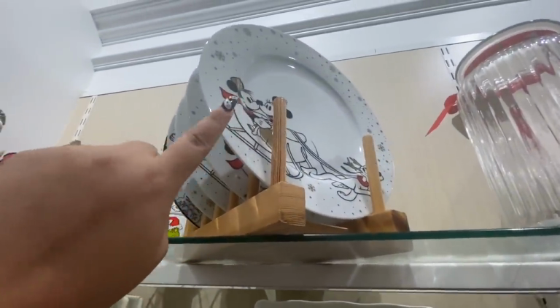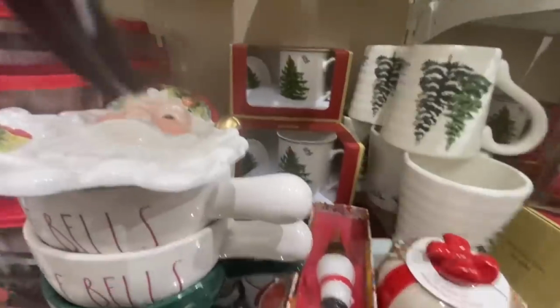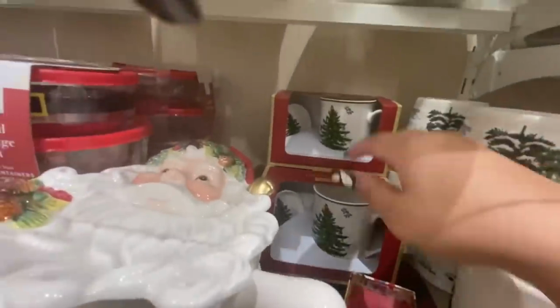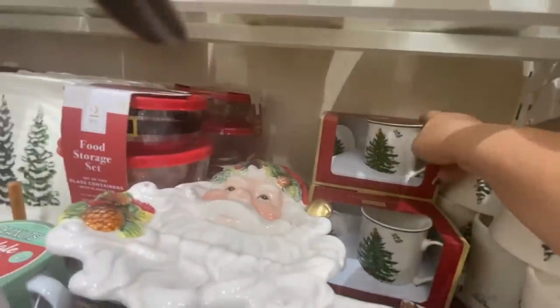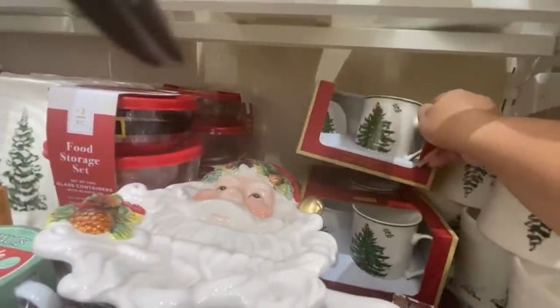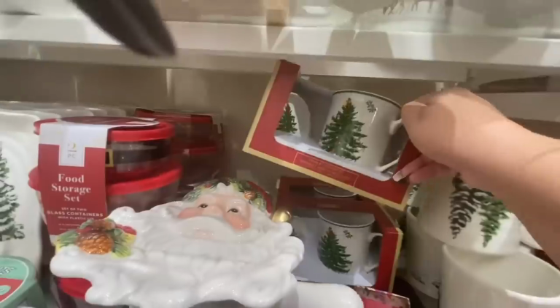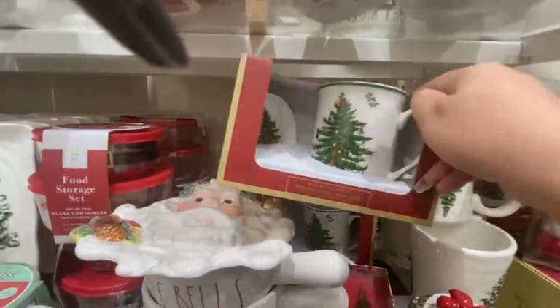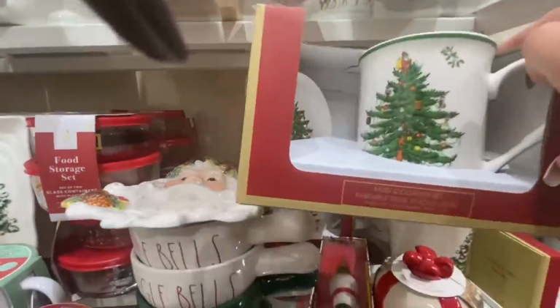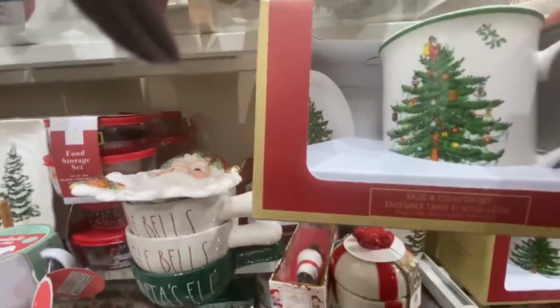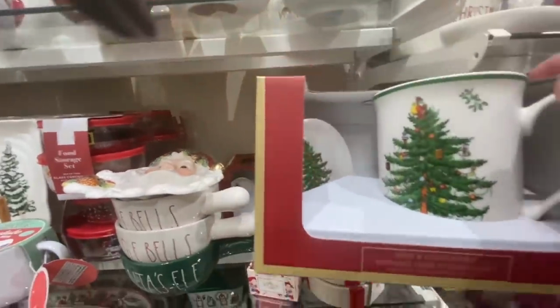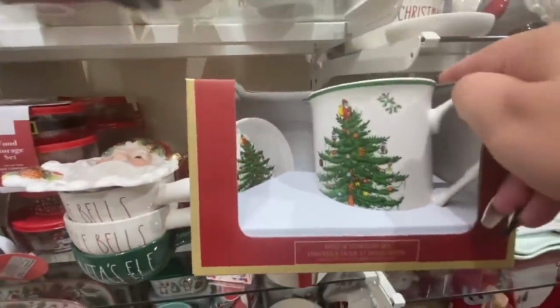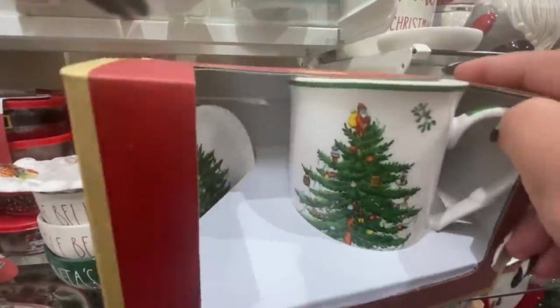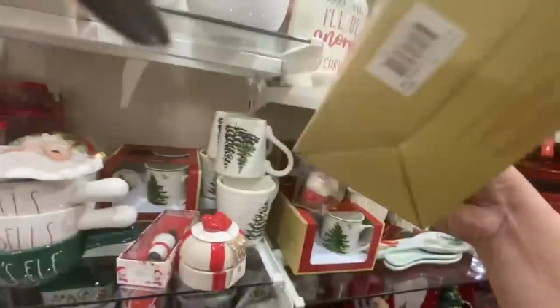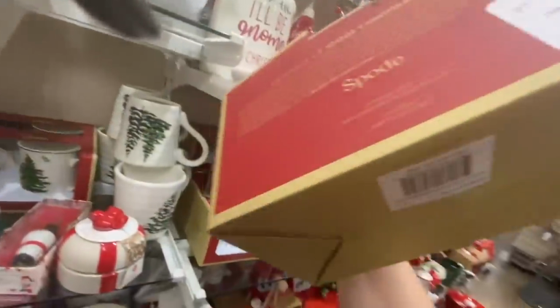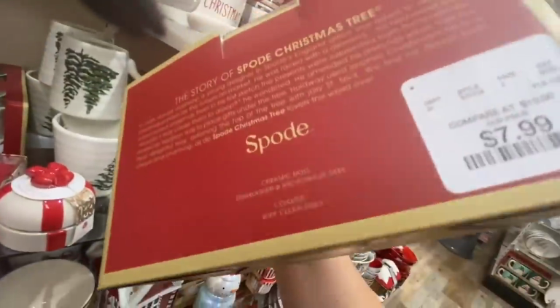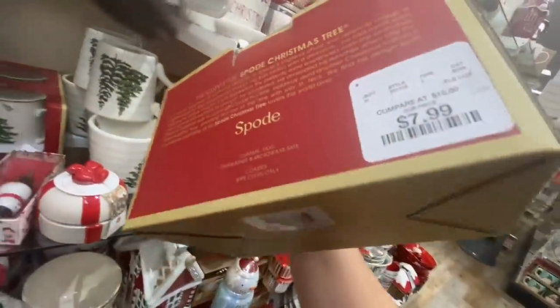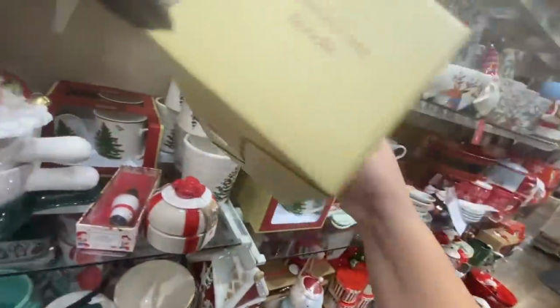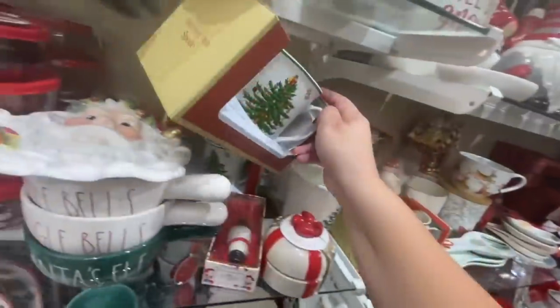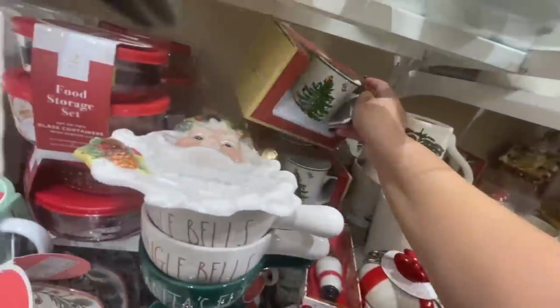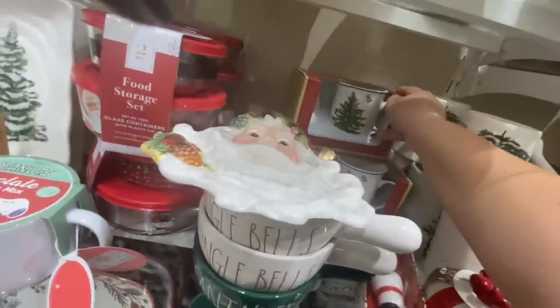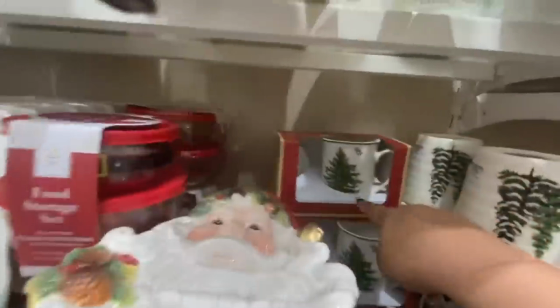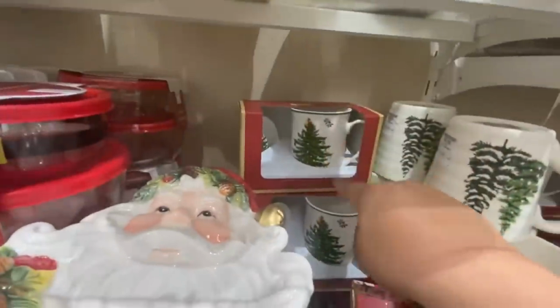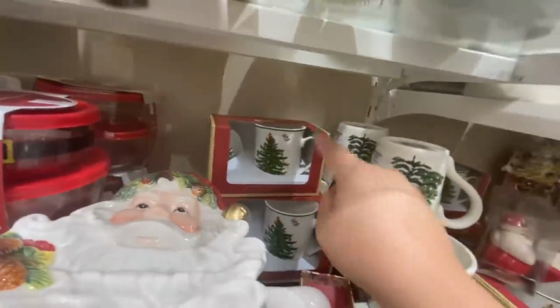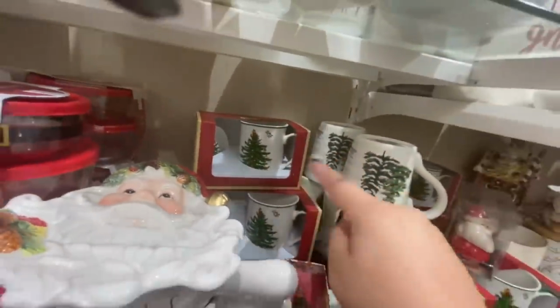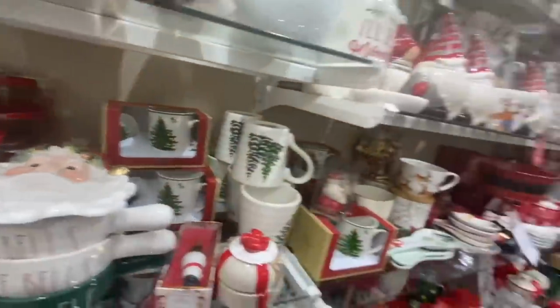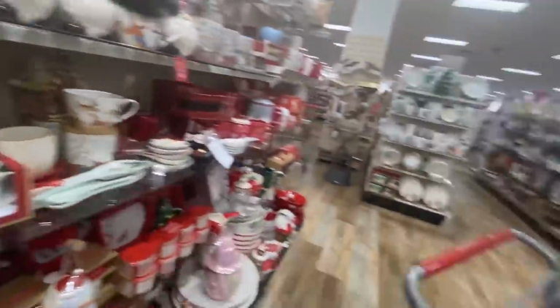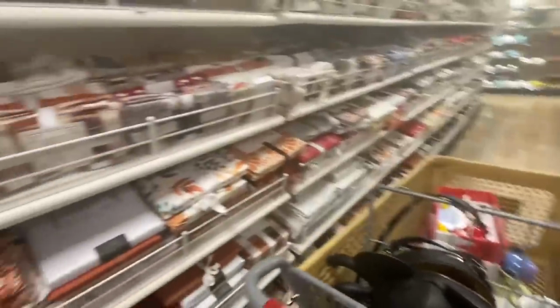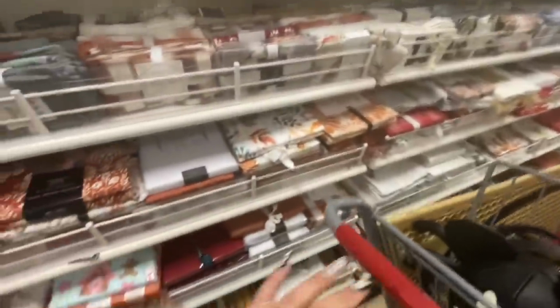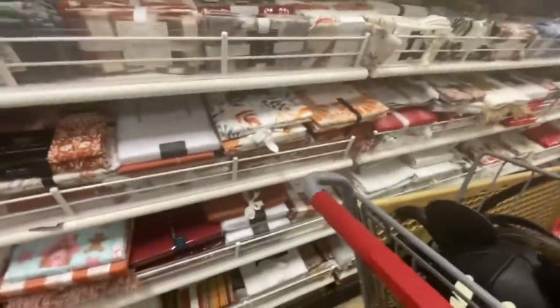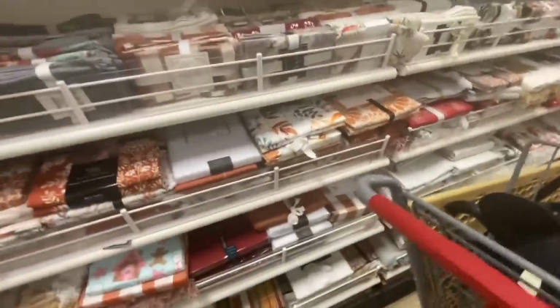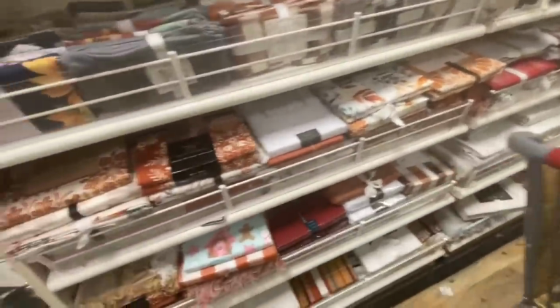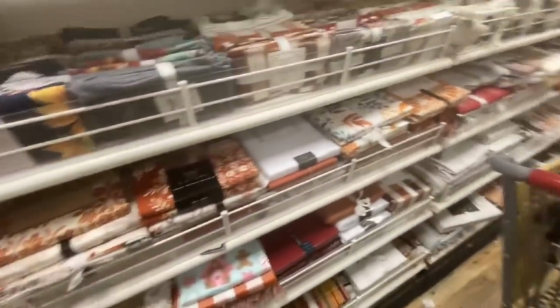Oh look, they have the Spode mug and poster set — this is cute and new, only $7.99. That's a good deal because at Macy's this was expensive. I came to see they have table runners and table covers and all of that.